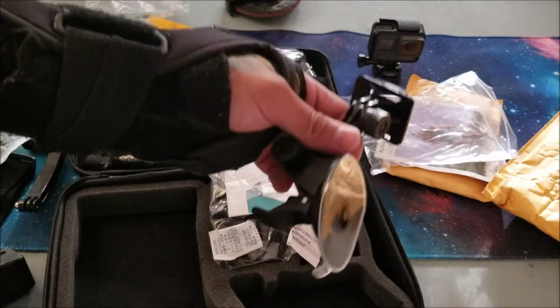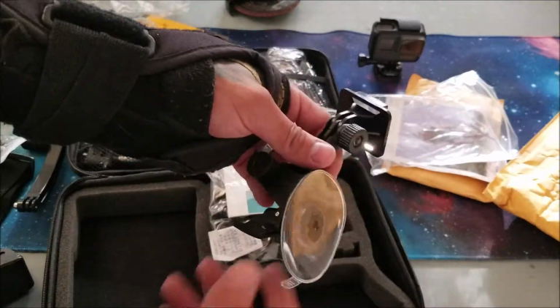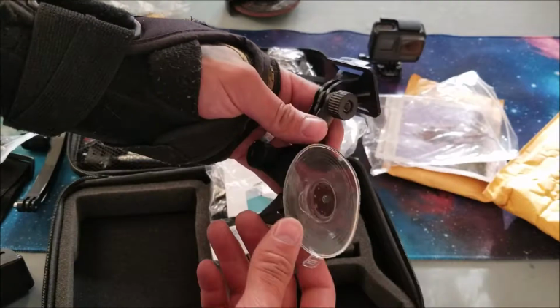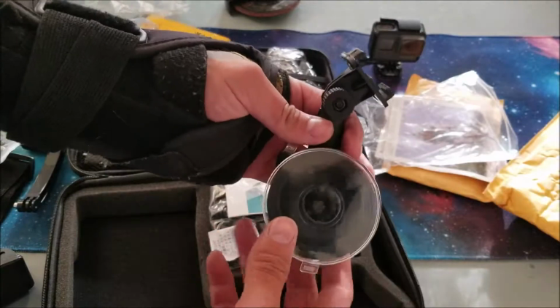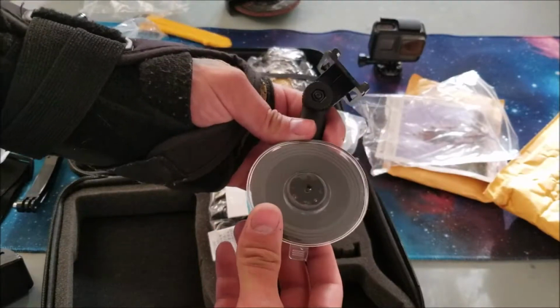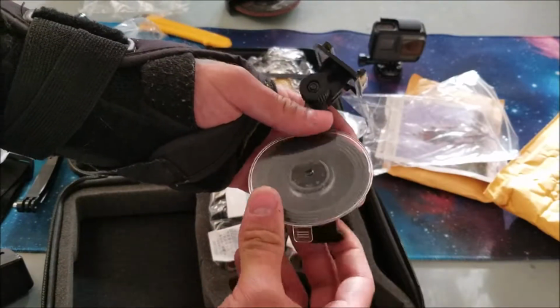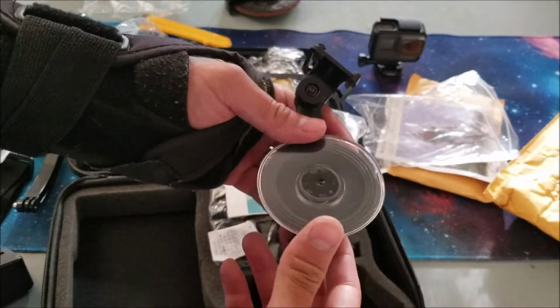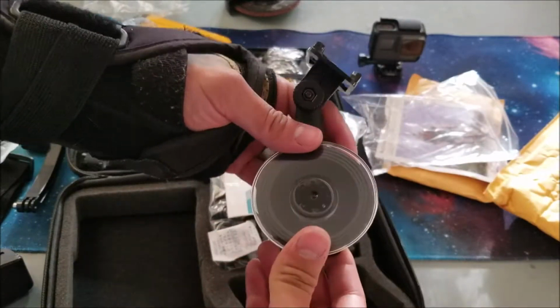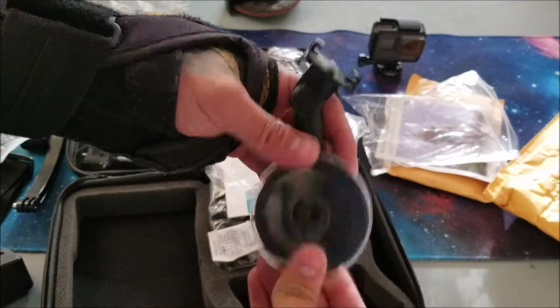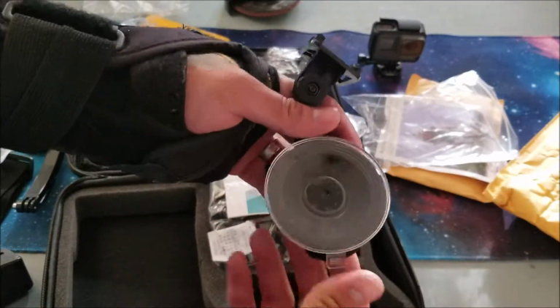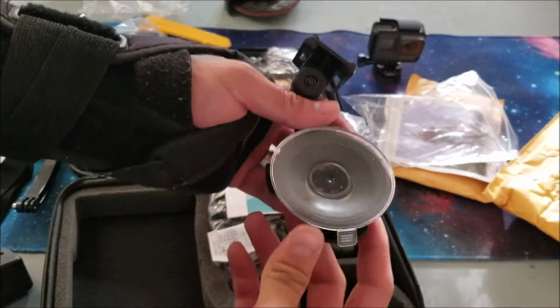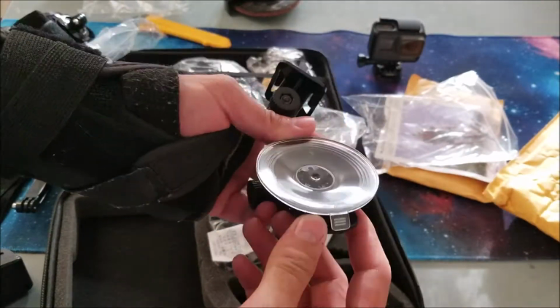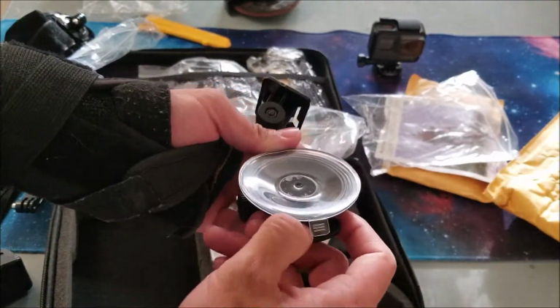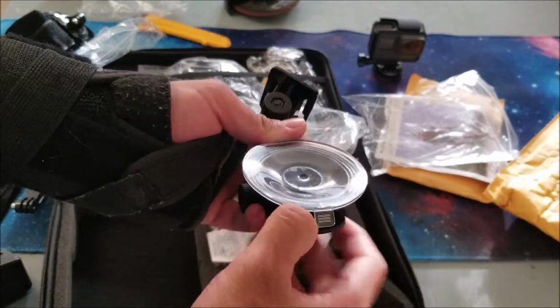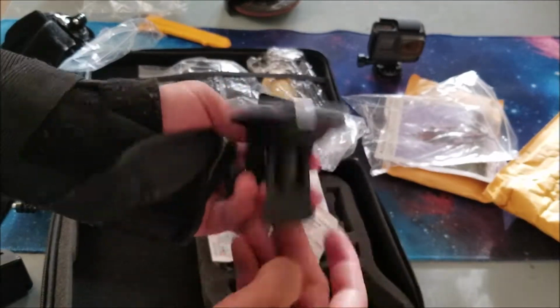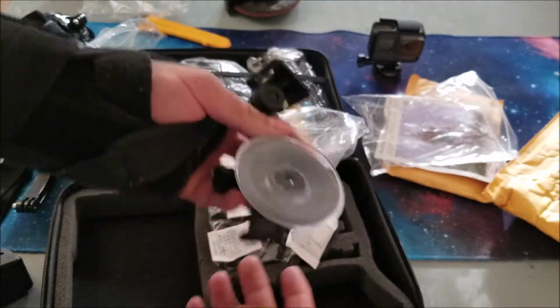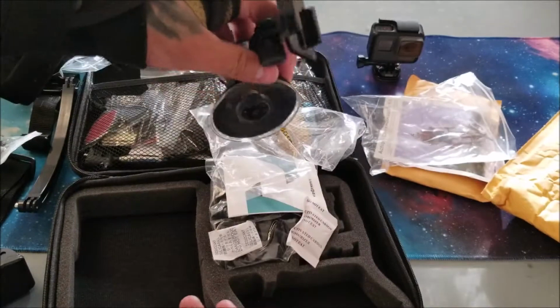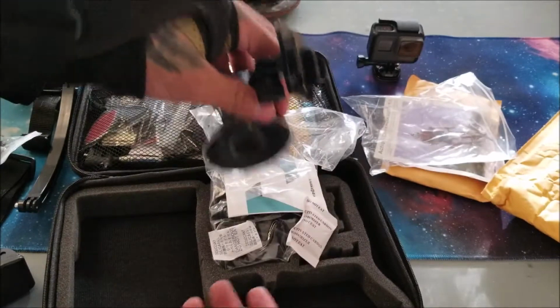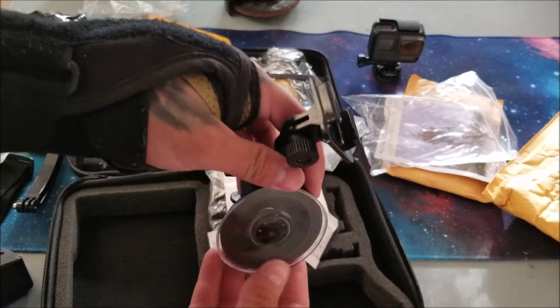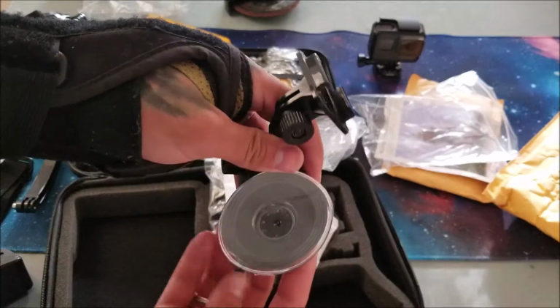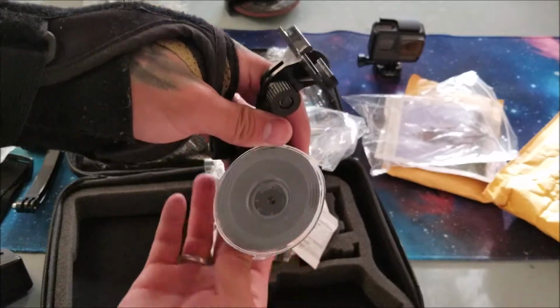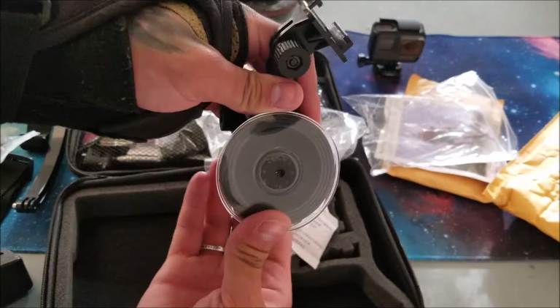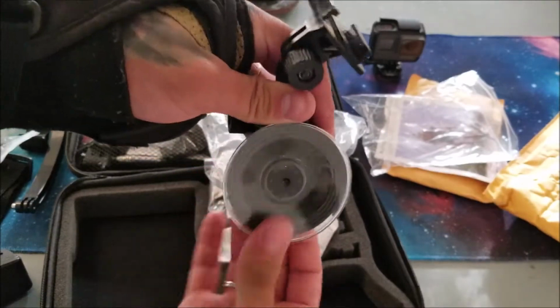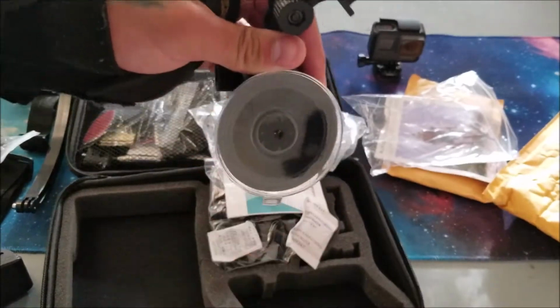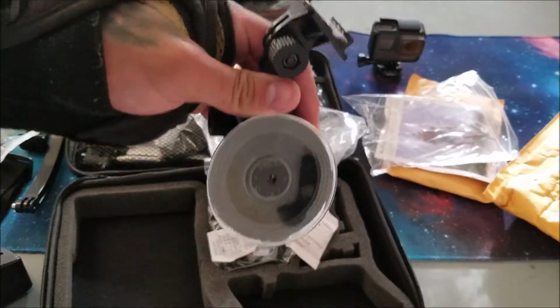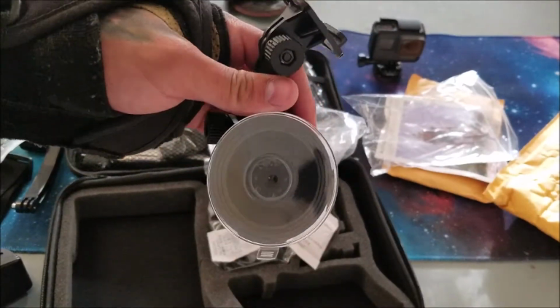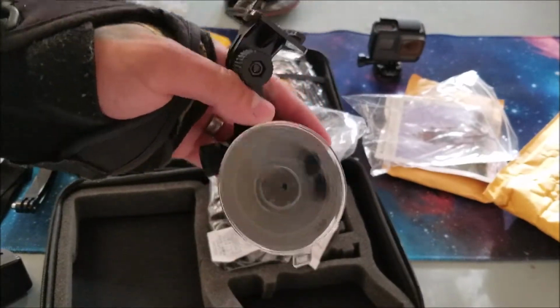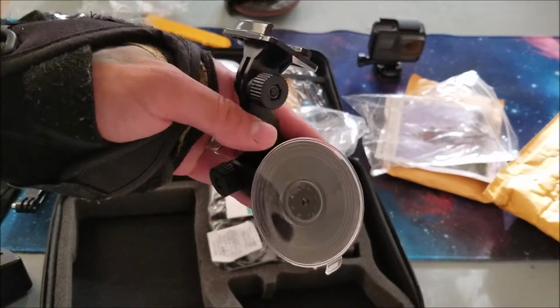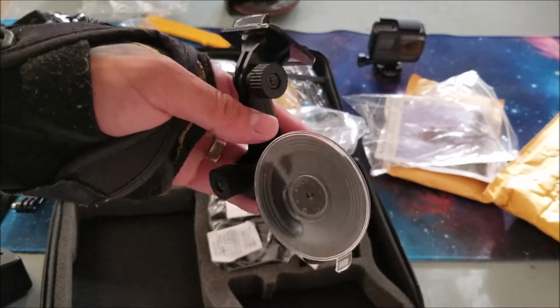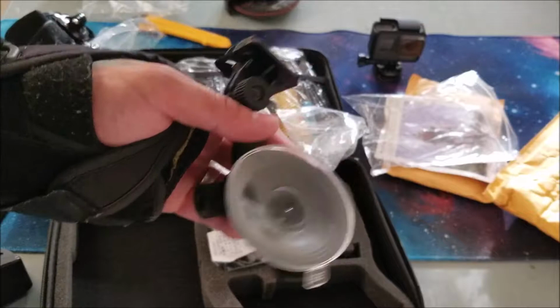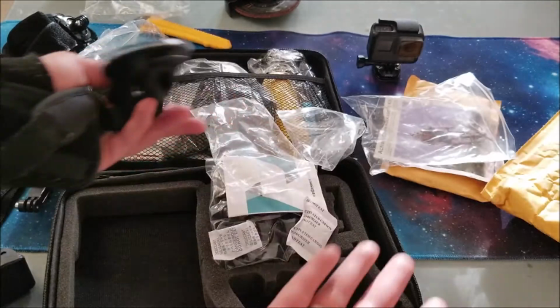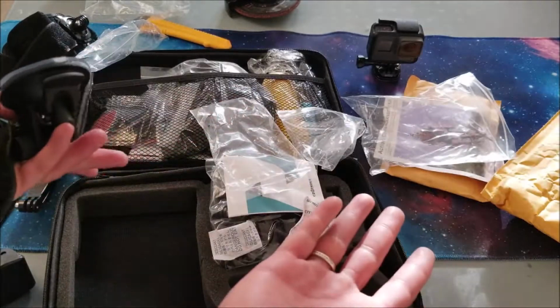This is a suction cup mount. A lot of pro race car drivers and drifters use these type of mounts — you just put it on the side of your car, pull the lever, and it suctions on. Why did you leave me?